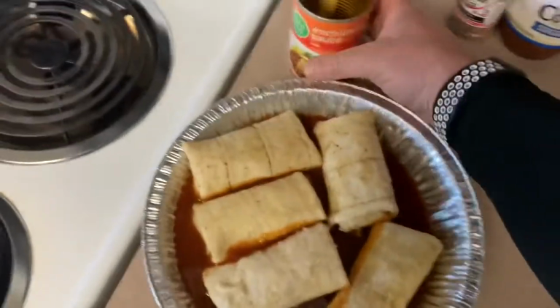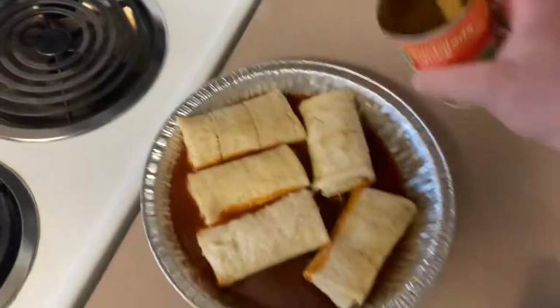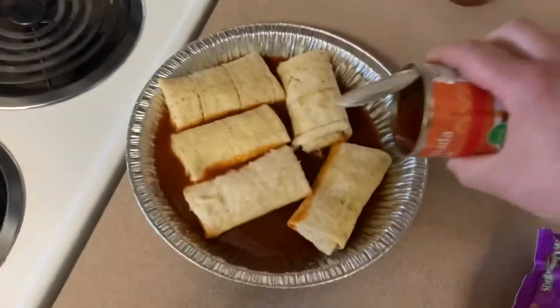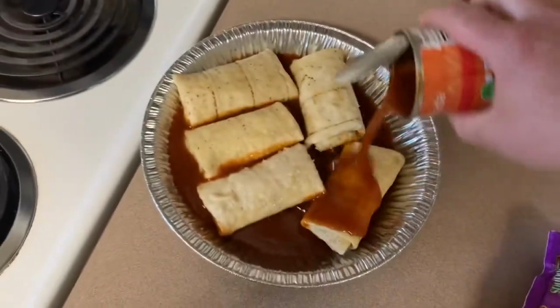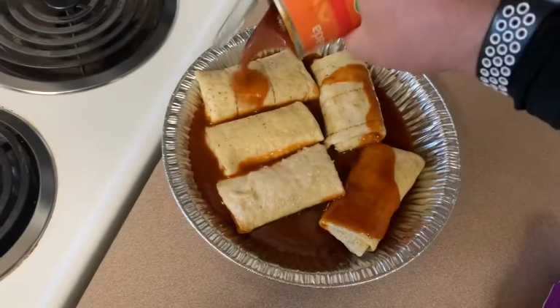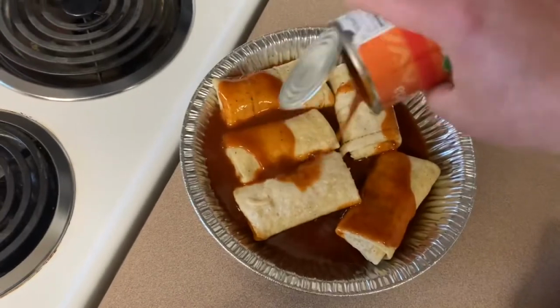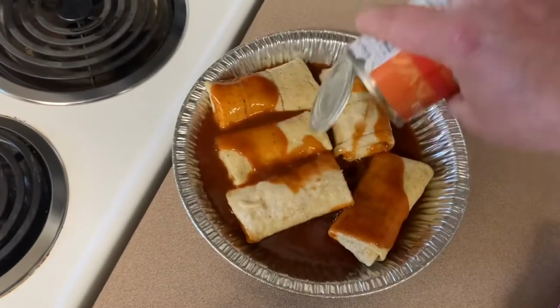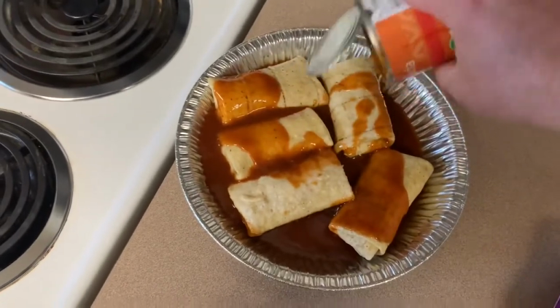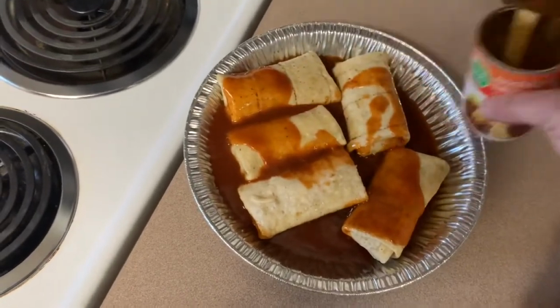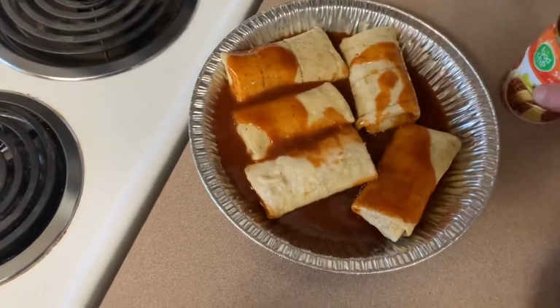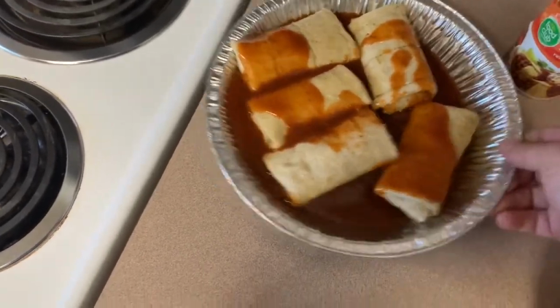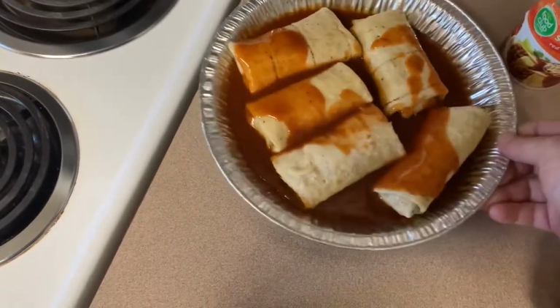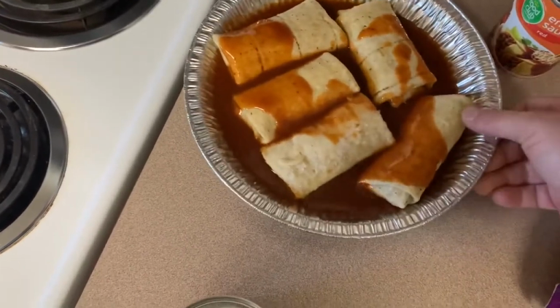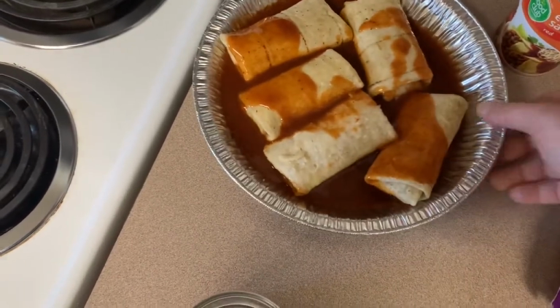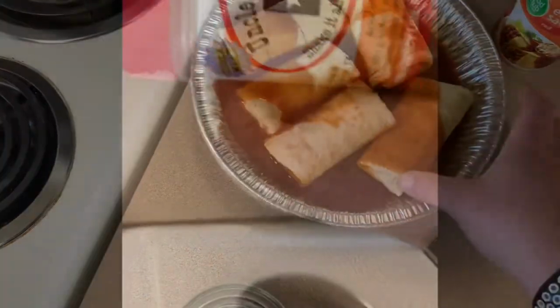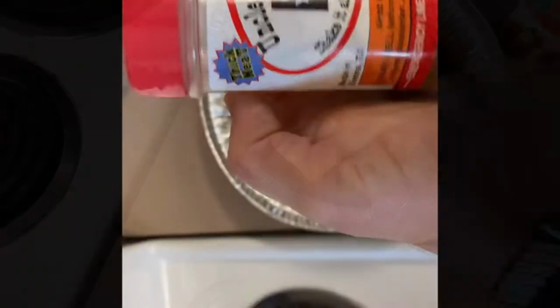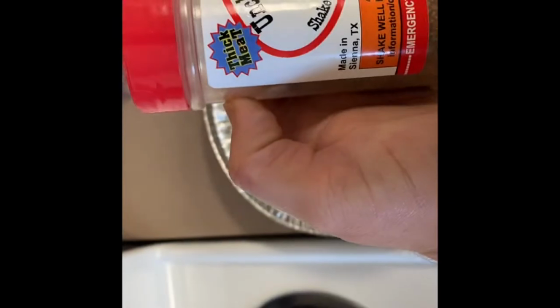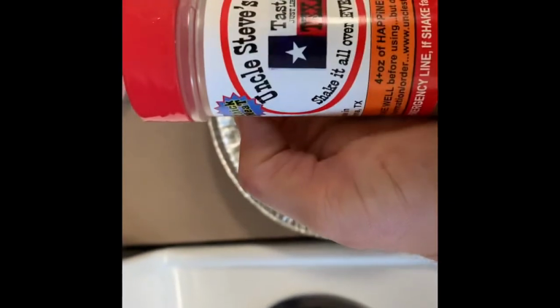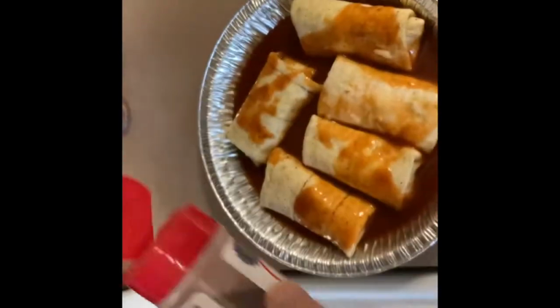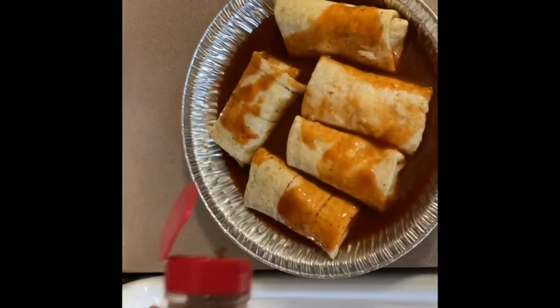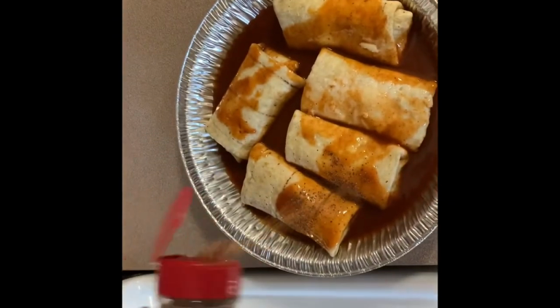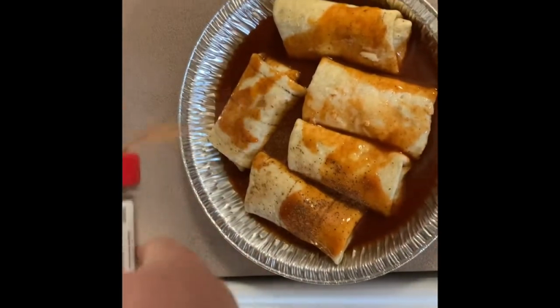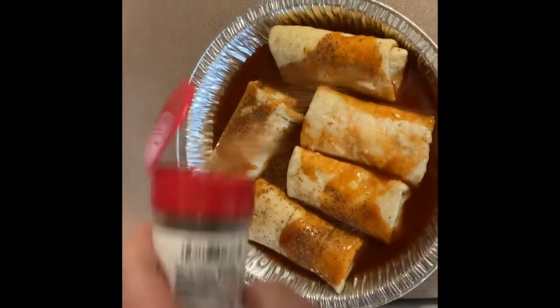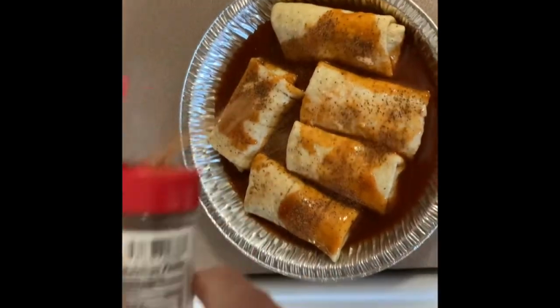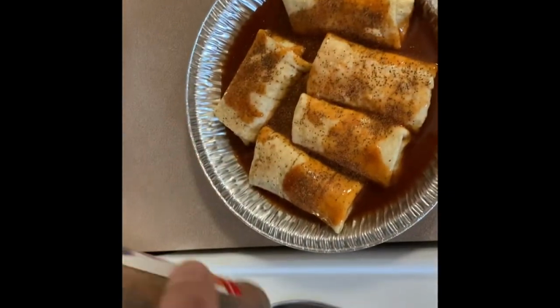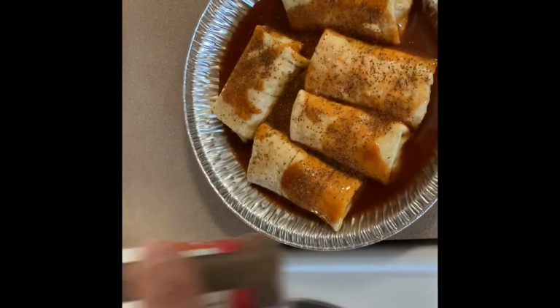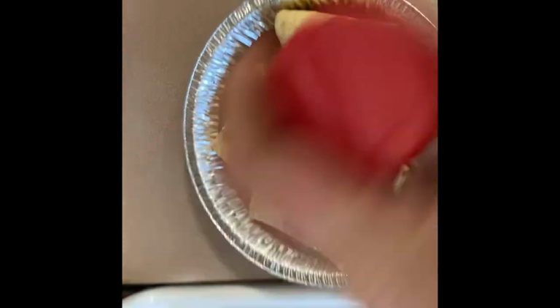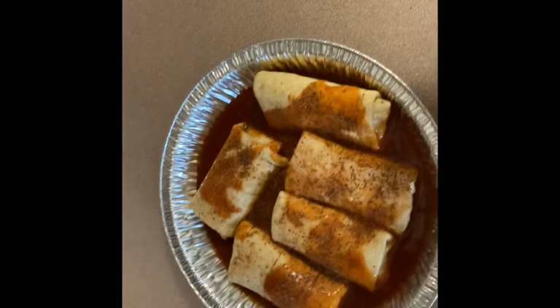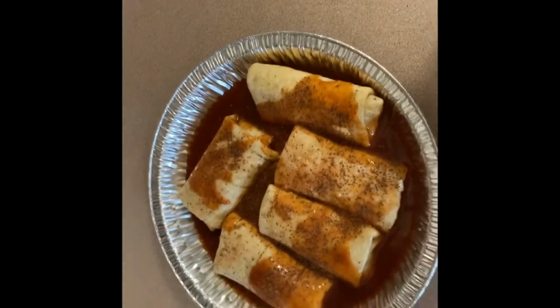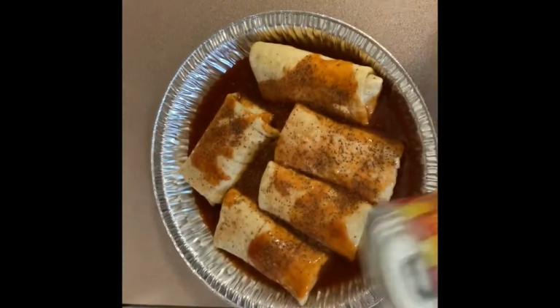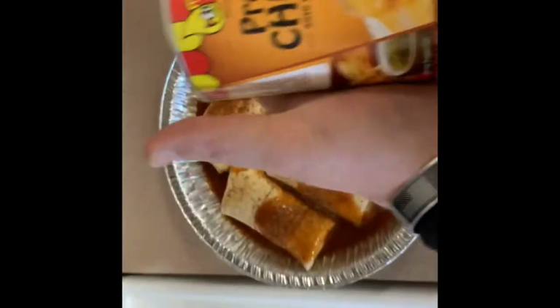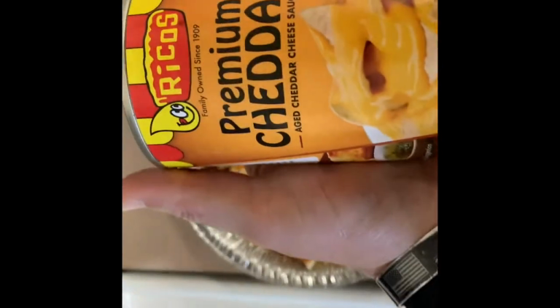Once you get those in there, you're going to cover it with the remaining sauce, just enough to get it on top for a little bit of flavor. From there, you're going to add some of Uncle Steve's thick meat or your favorite rub. I think this goes really well with it and it's delicious.